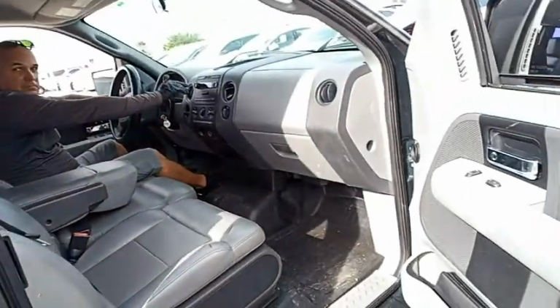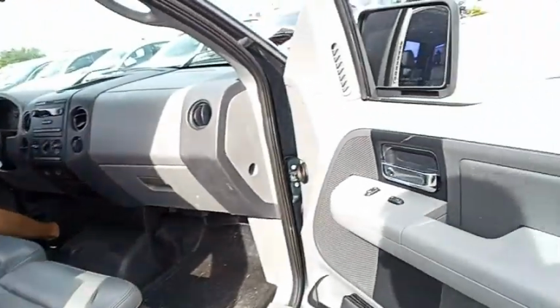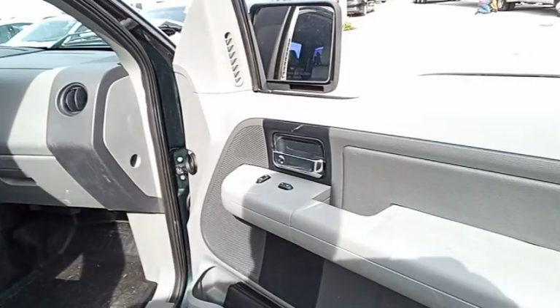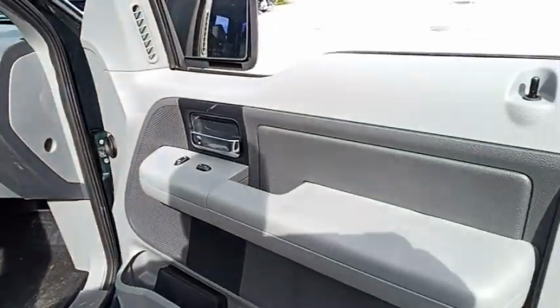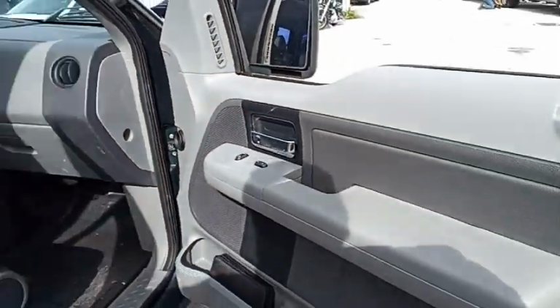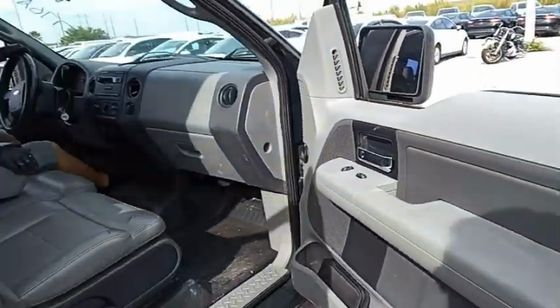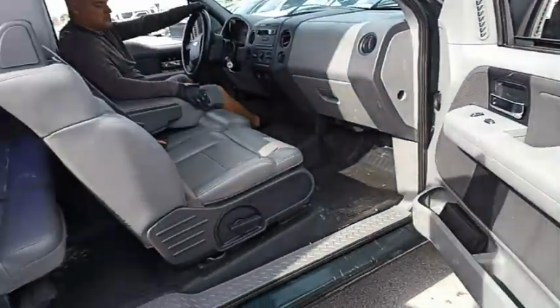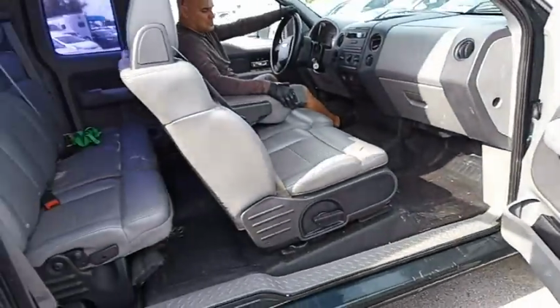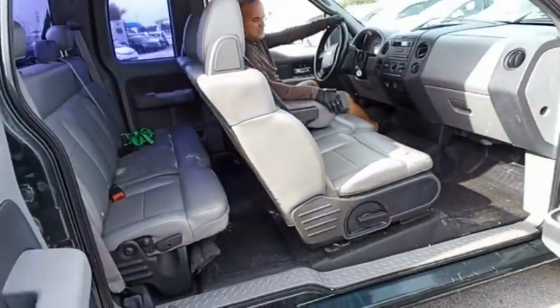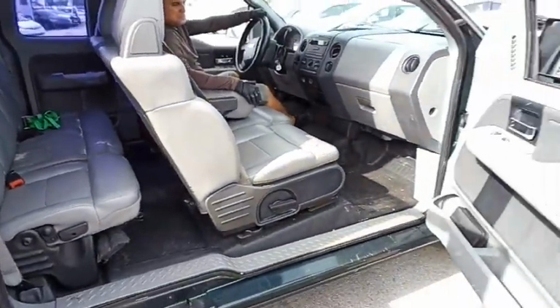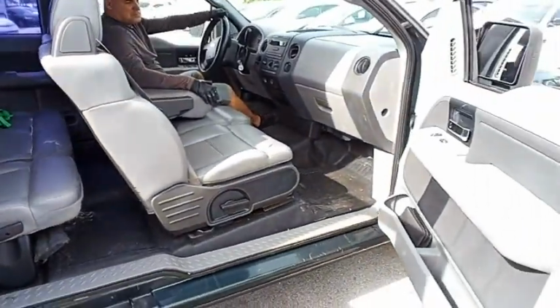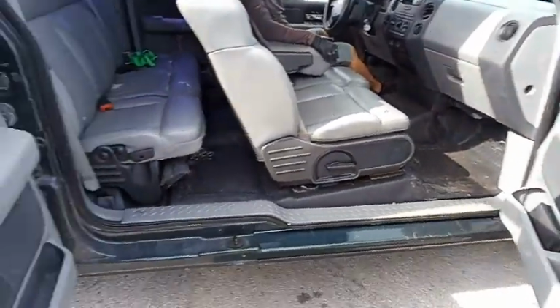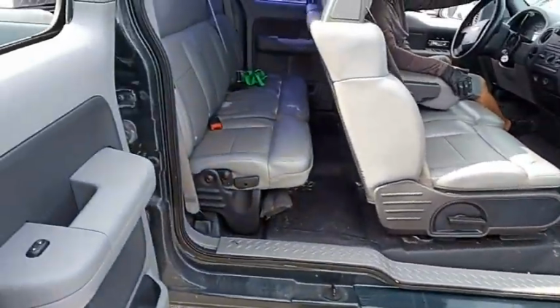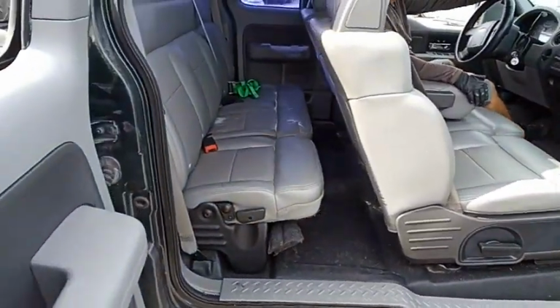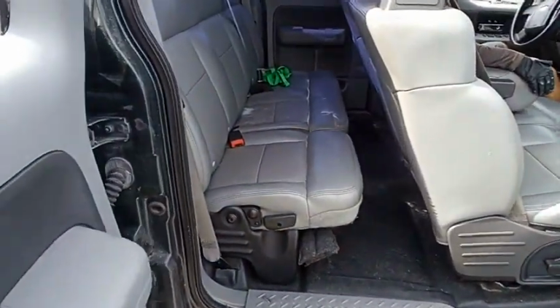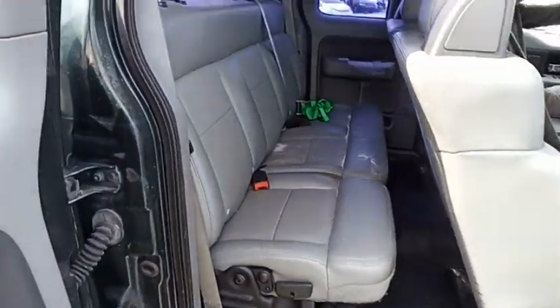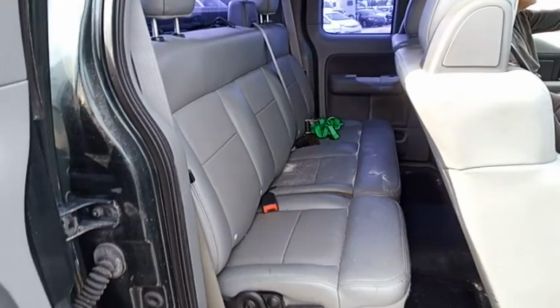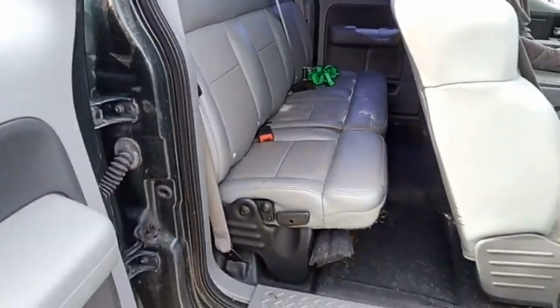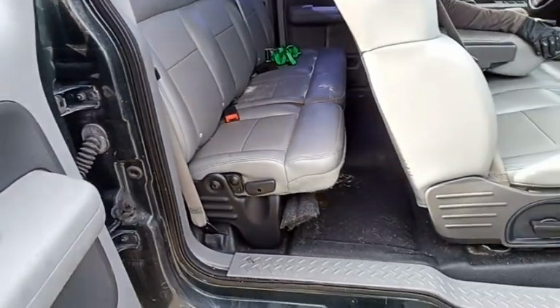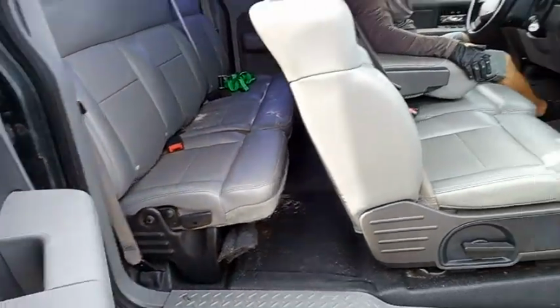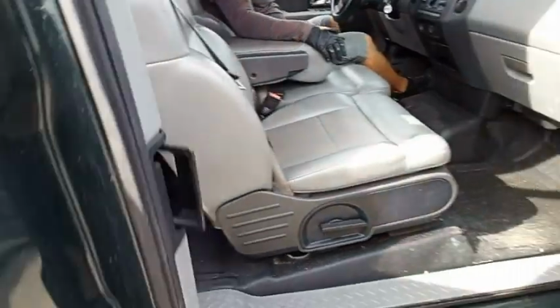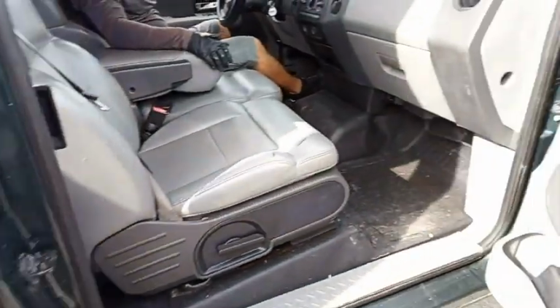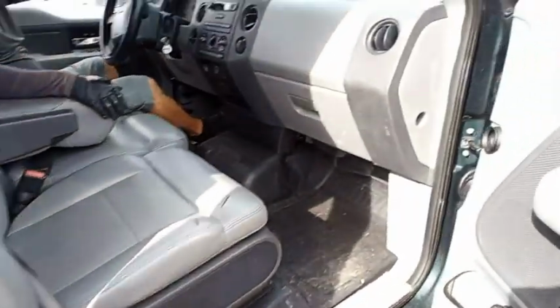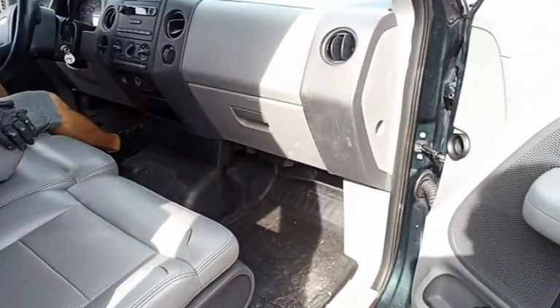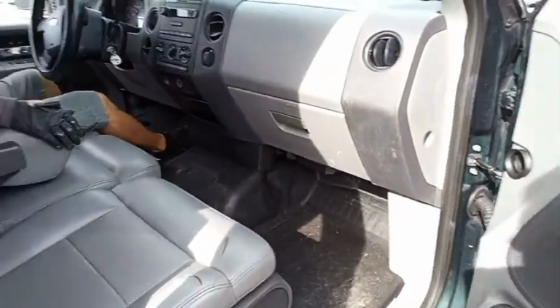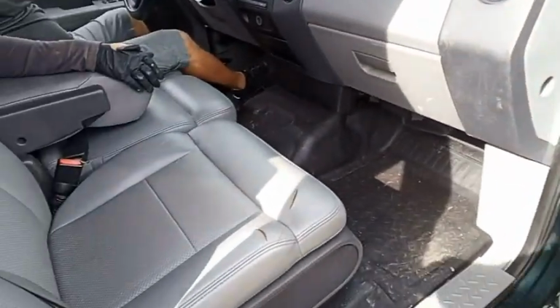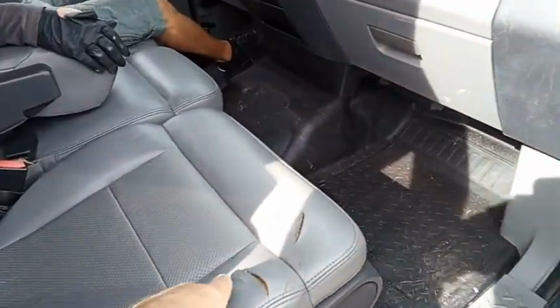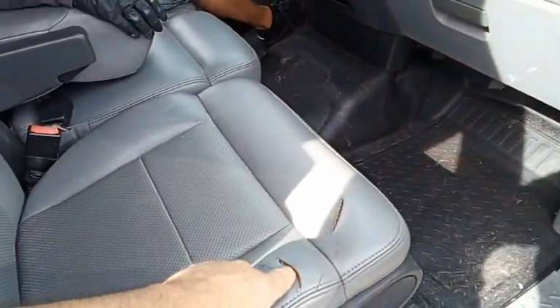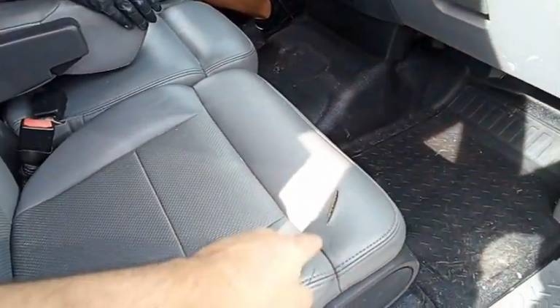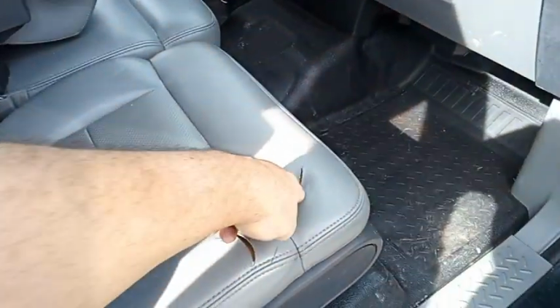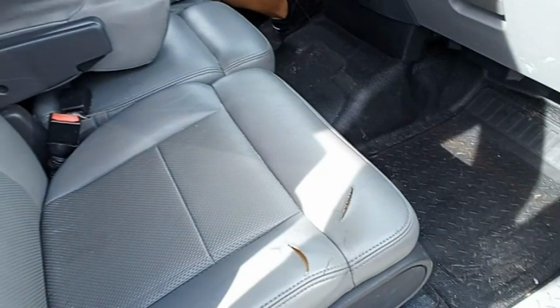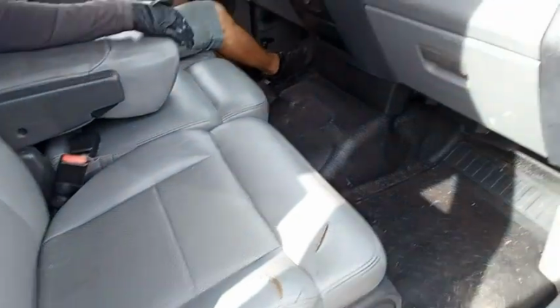This is the cab and a half, cab and a quarter, whatever you want to call it. It's got a bench seat back there. Look here — it's got two cuts in the seat.